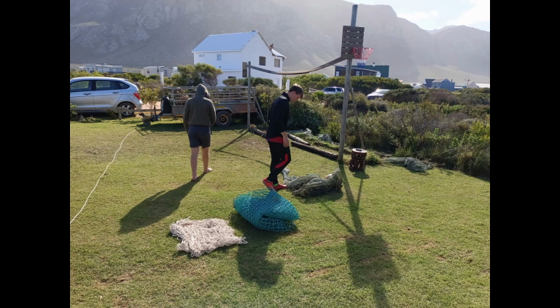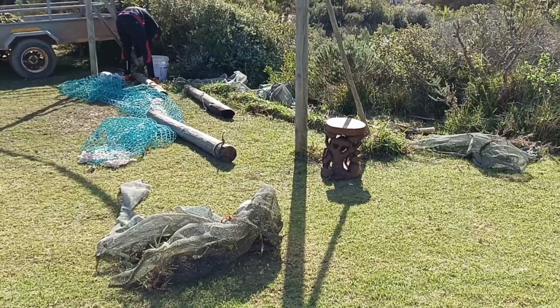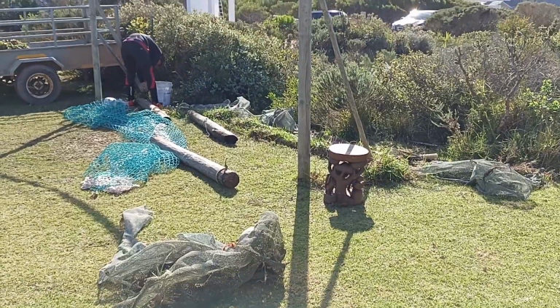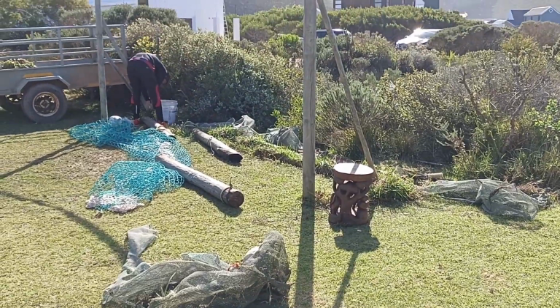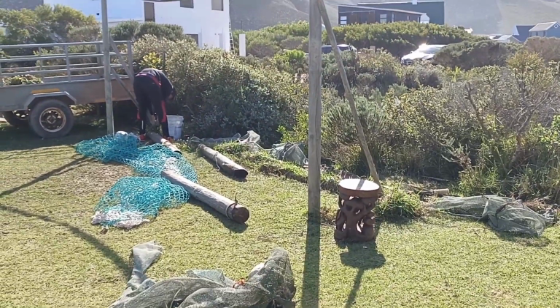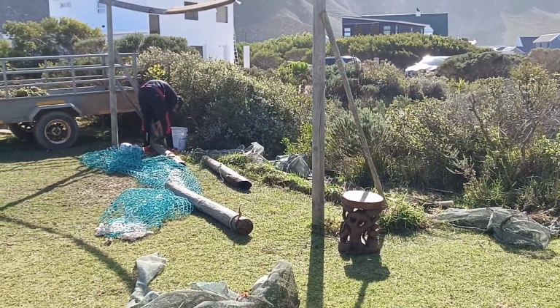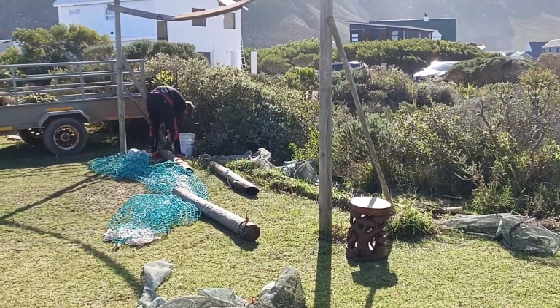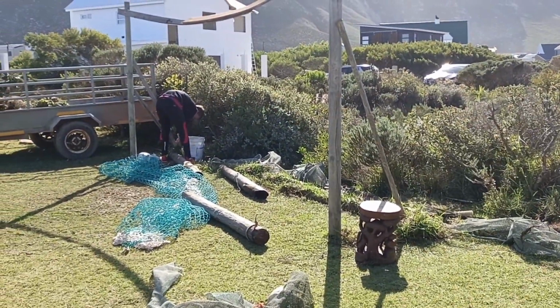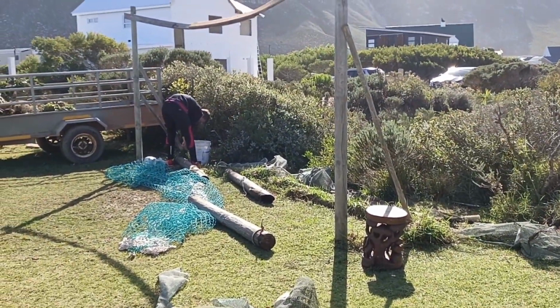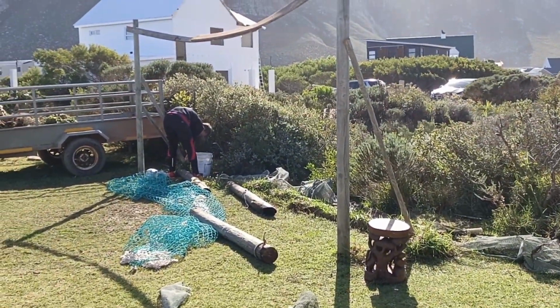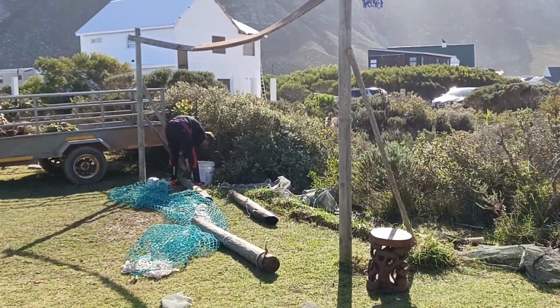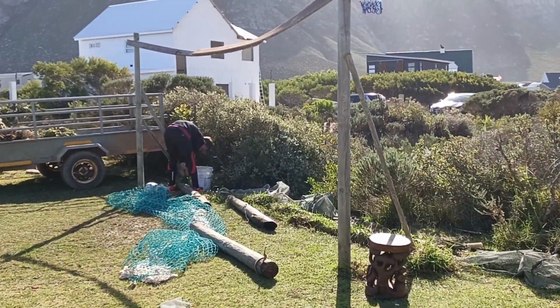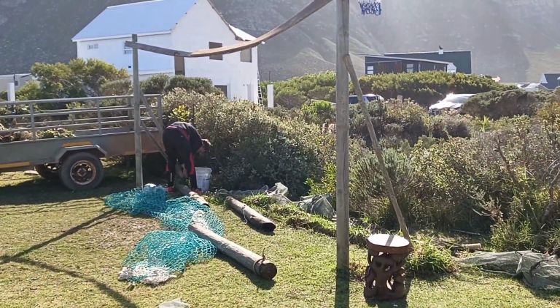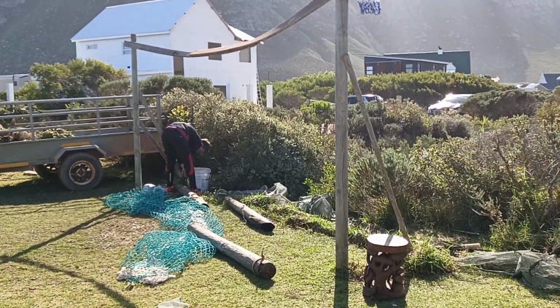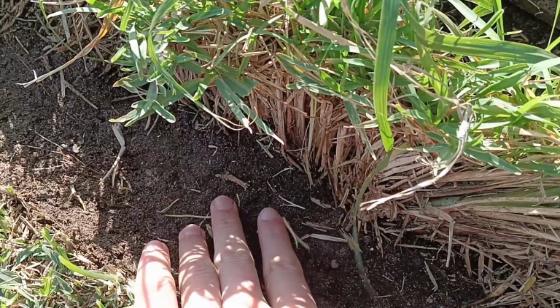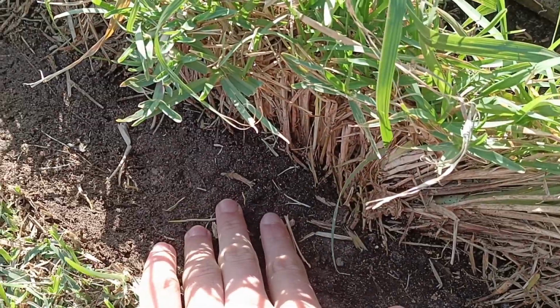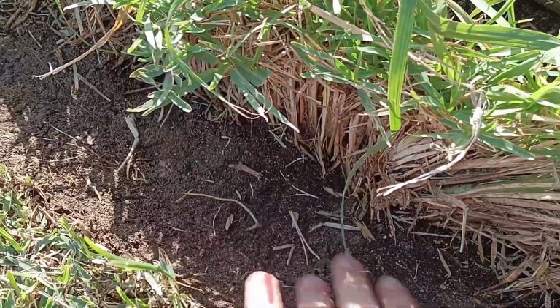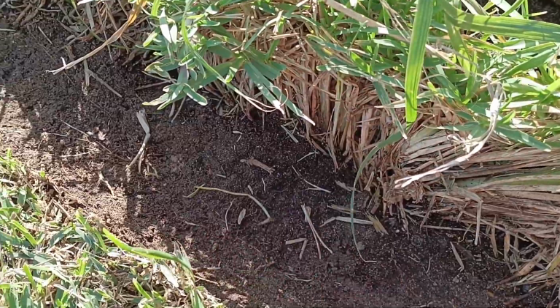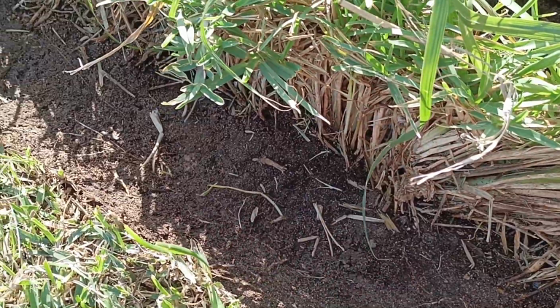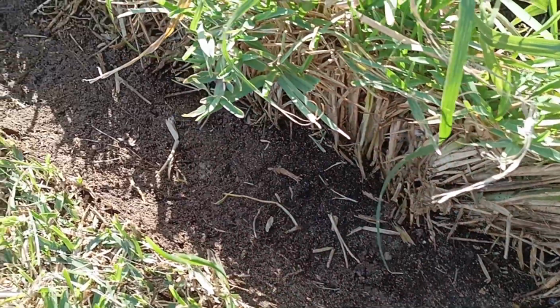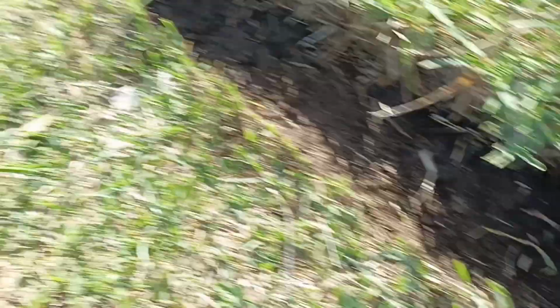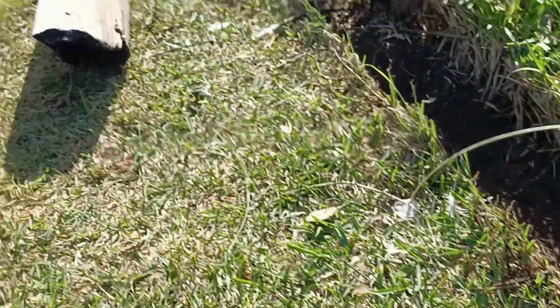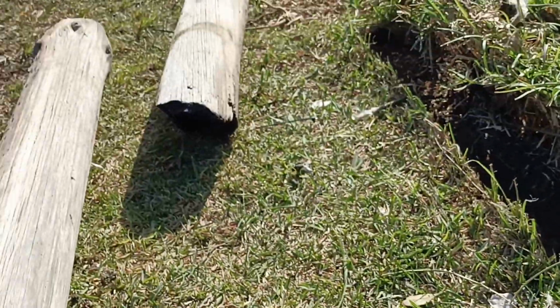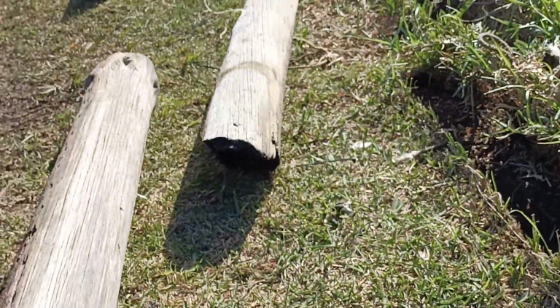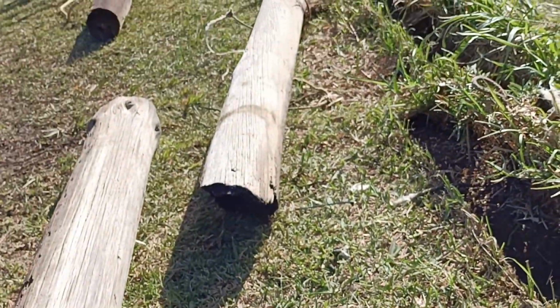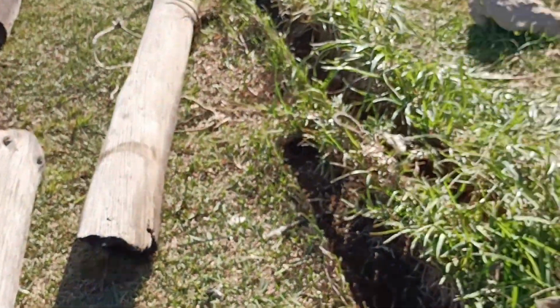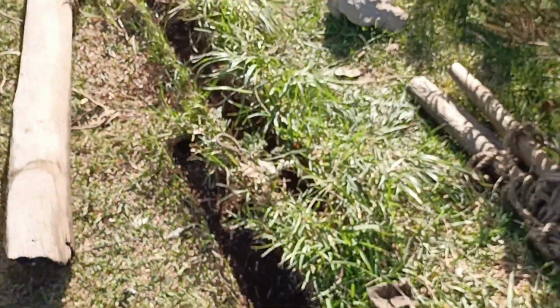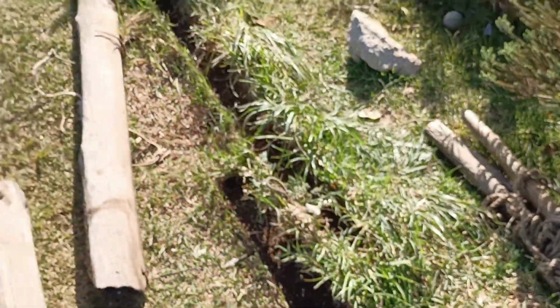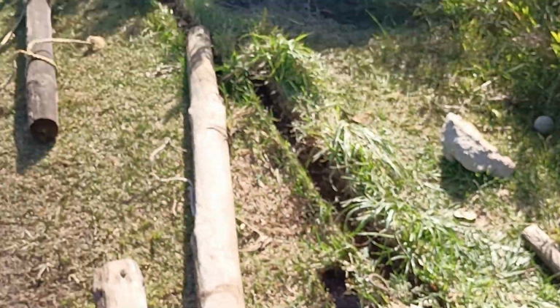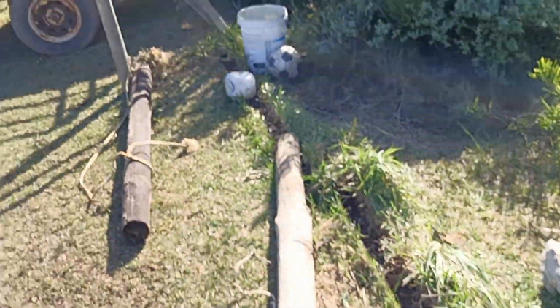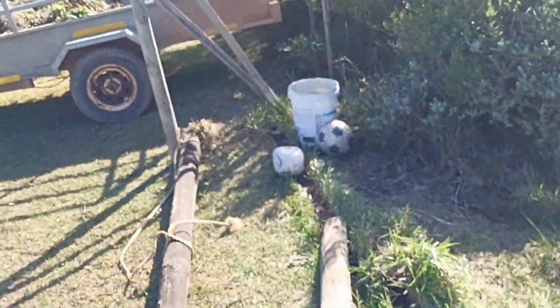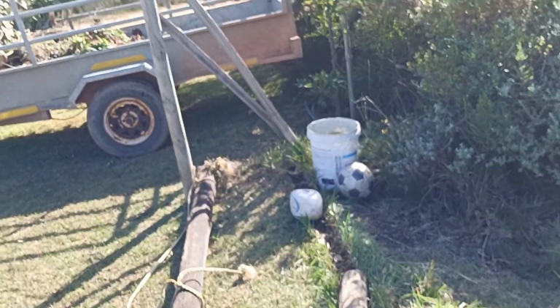After that we took all the nets down — there were of course more than one — and we just started placing them aside. Then we started clearing around, taking out some poles and trying to make it look a bit more neat. As you can see there's a big indent here, it's pretty deep from all the logs and everything. So we just had to move the logs and everything.